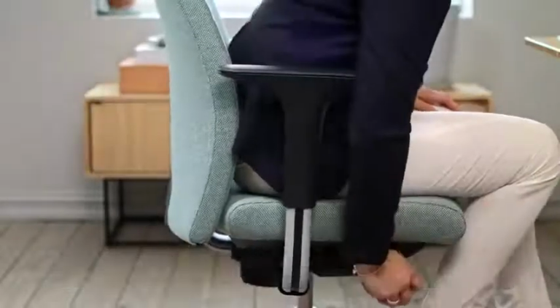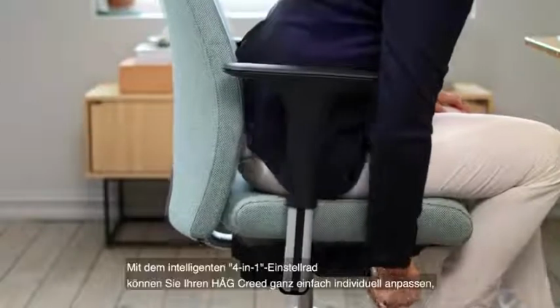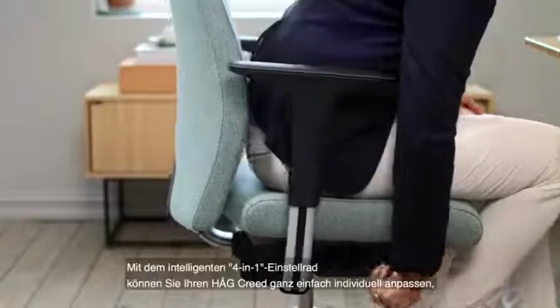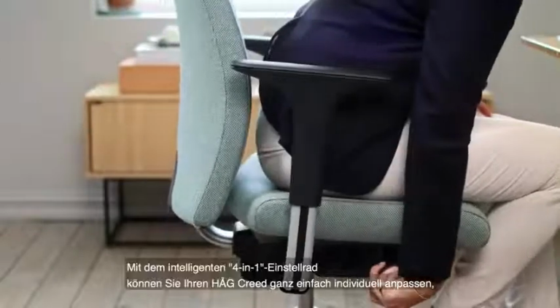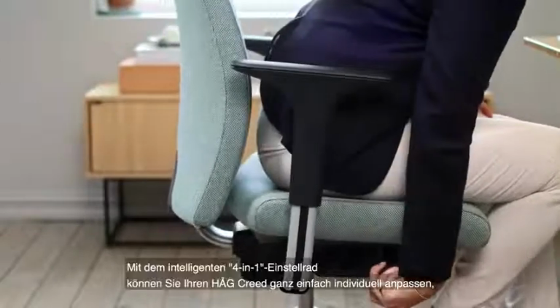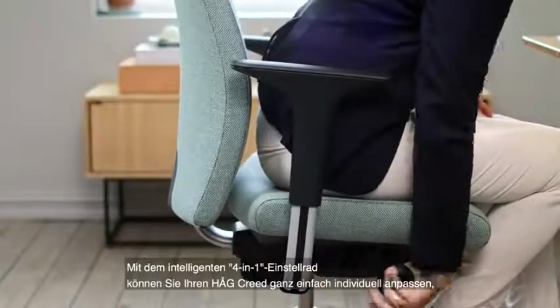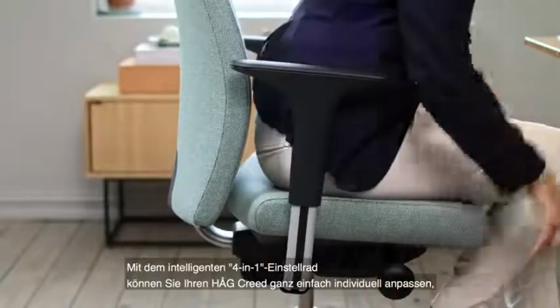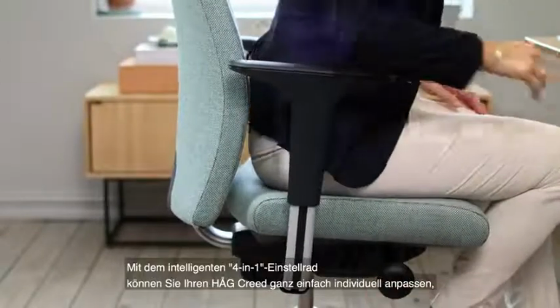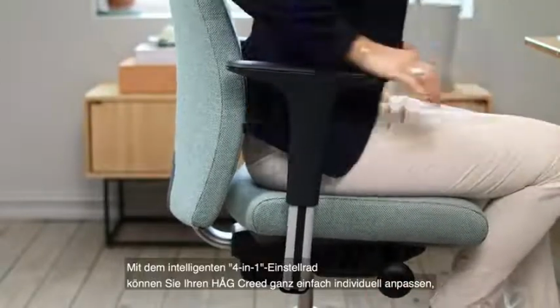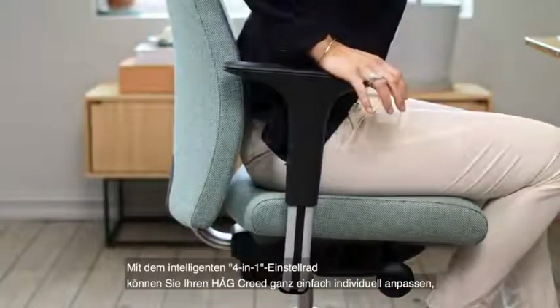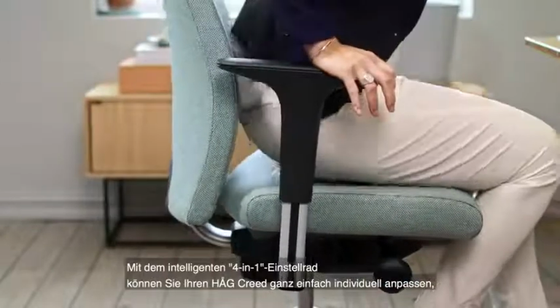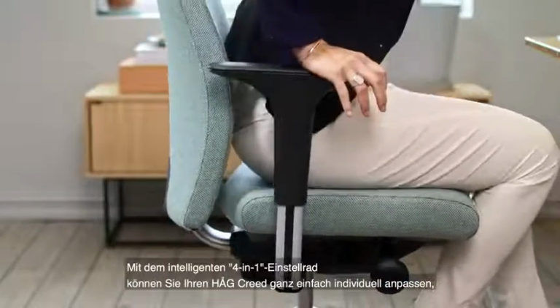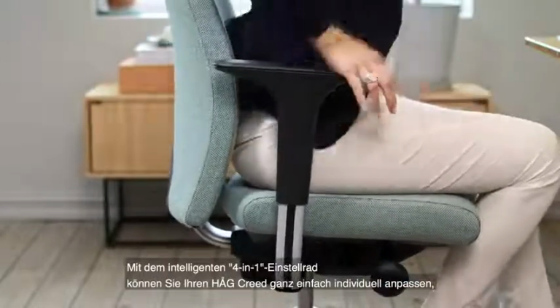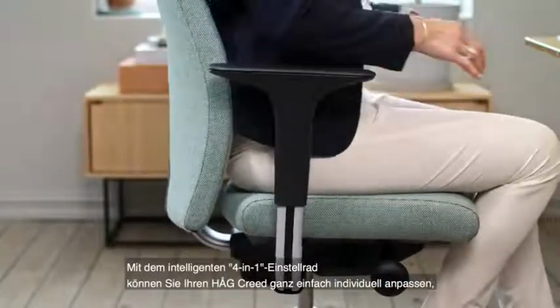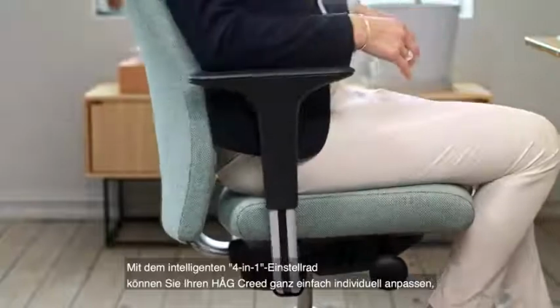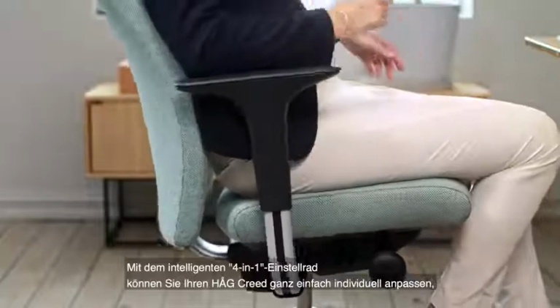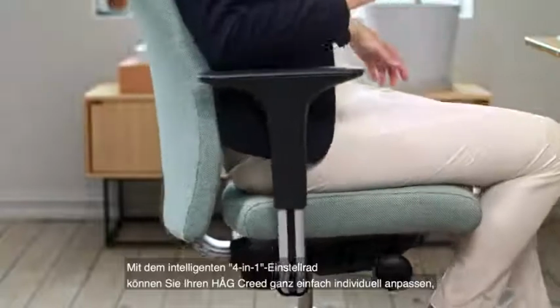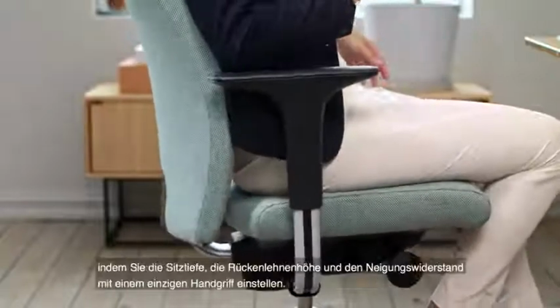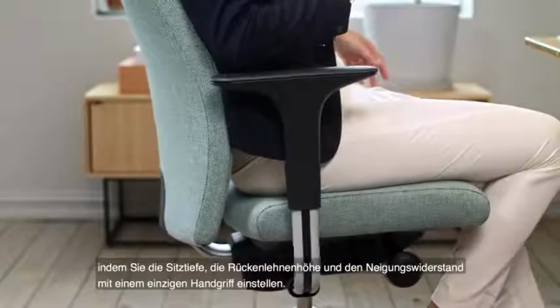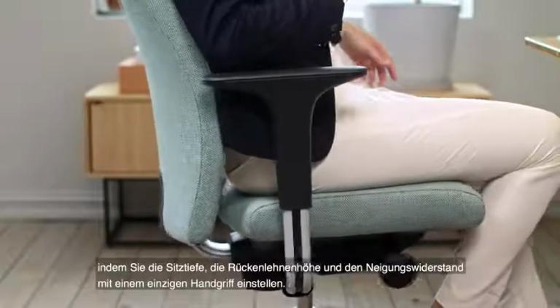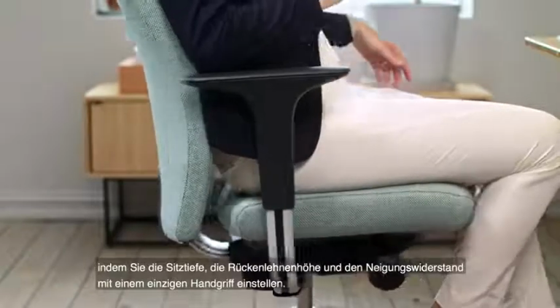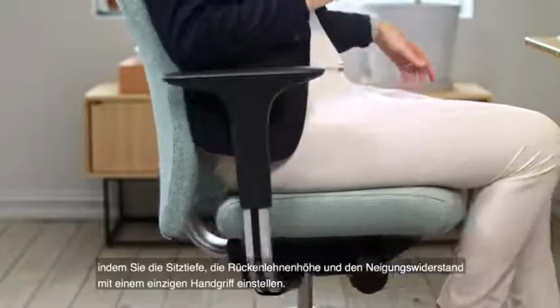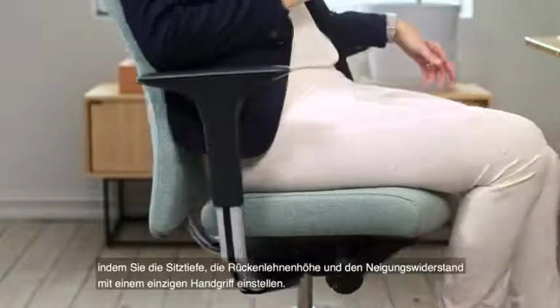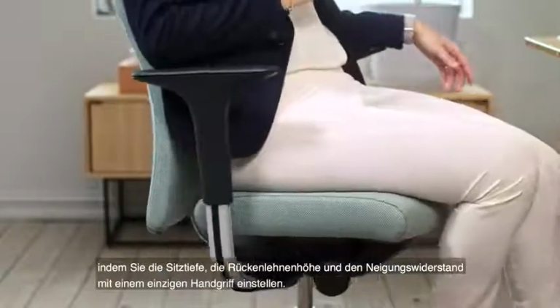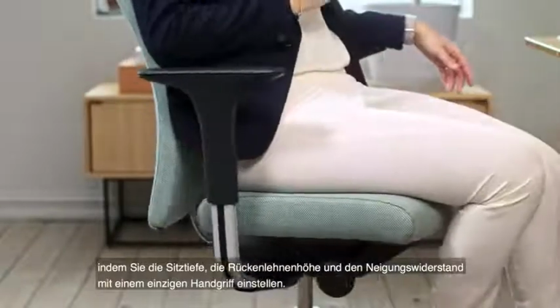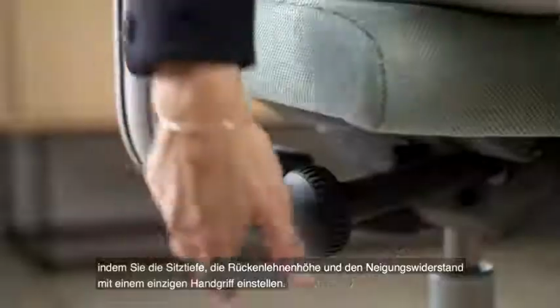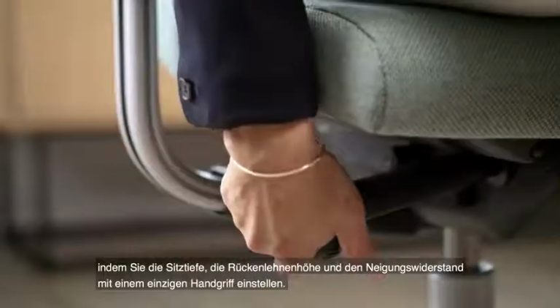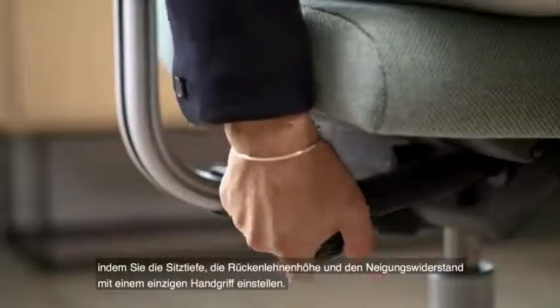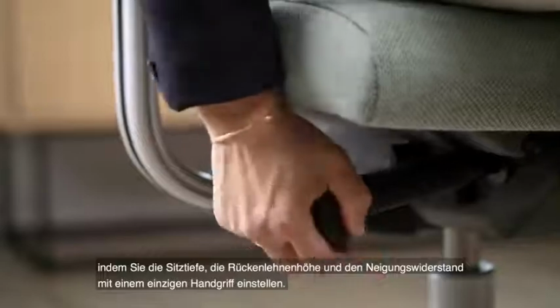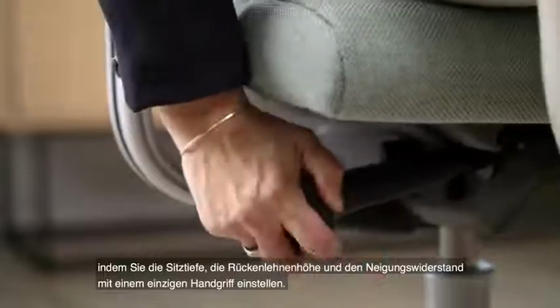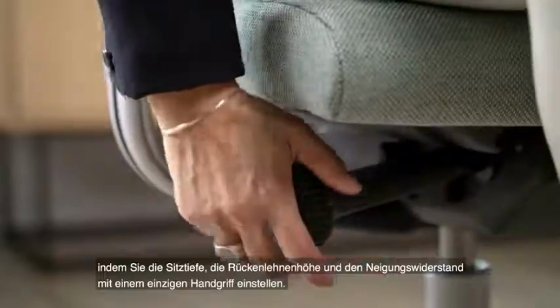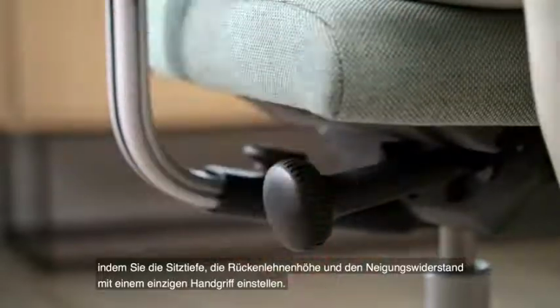The ingenious 4-in-1 adjustment wheel allows you to easily personalize your Haug Creed by regulating your seat depth, backrest height and tilt resistance, all in one simple movement.